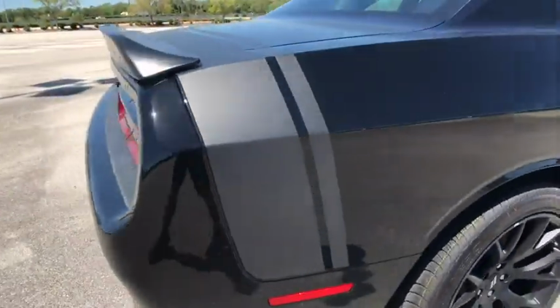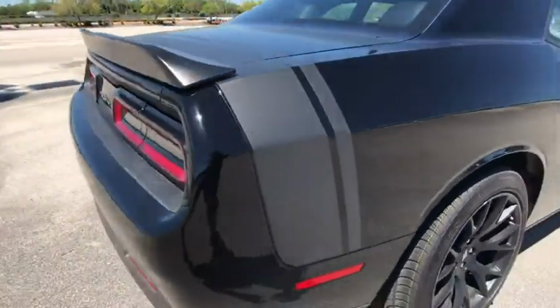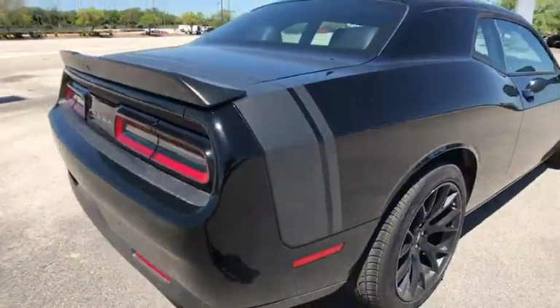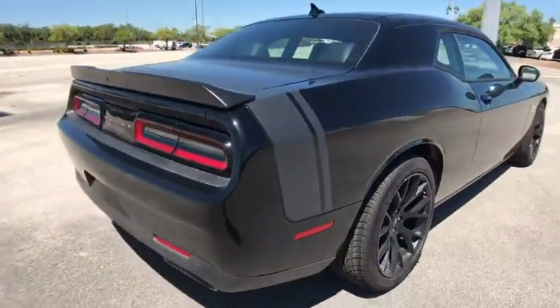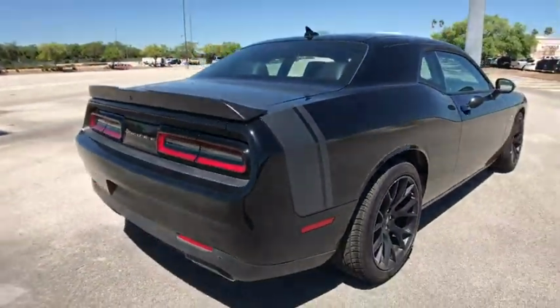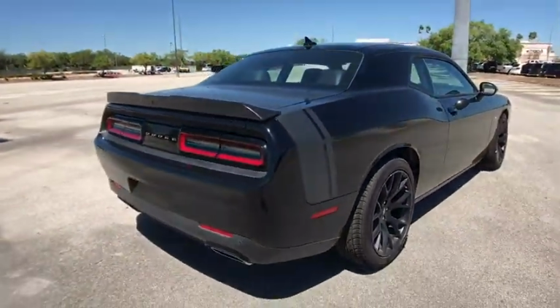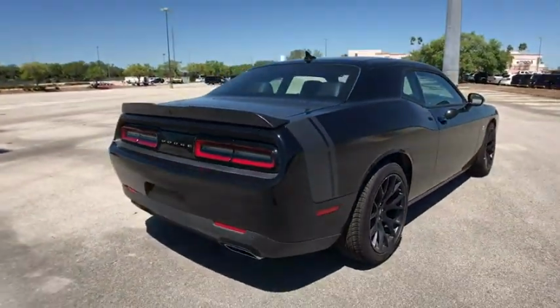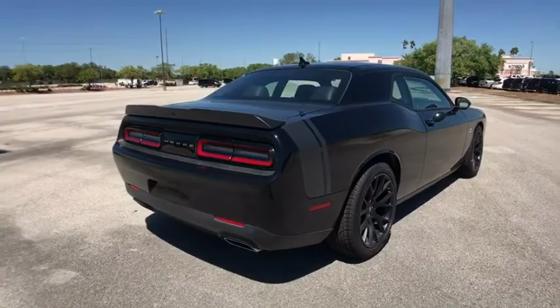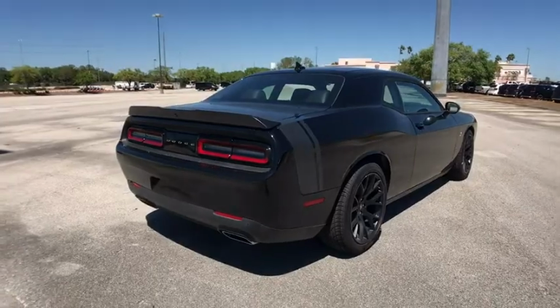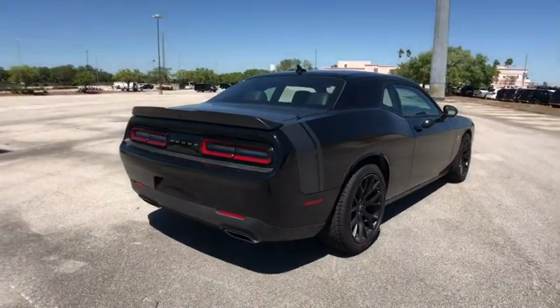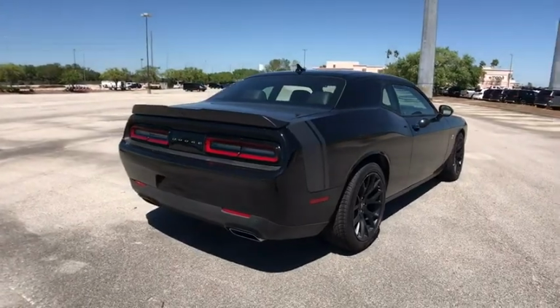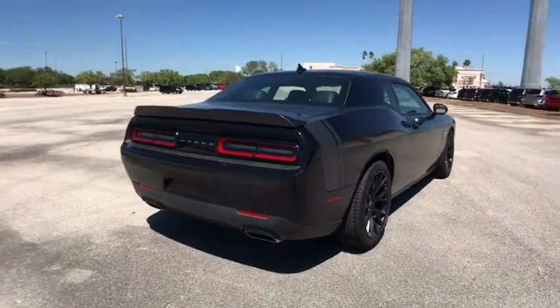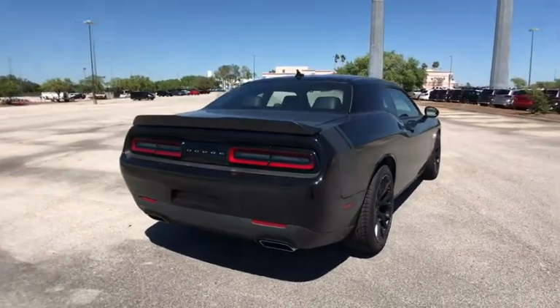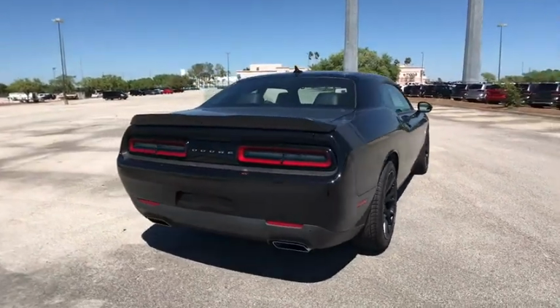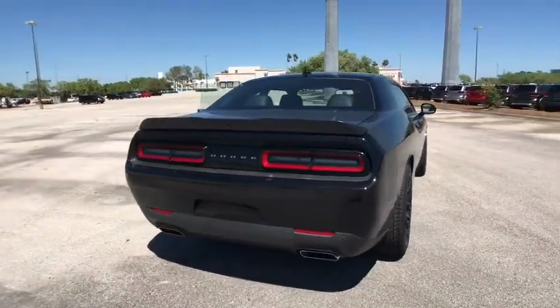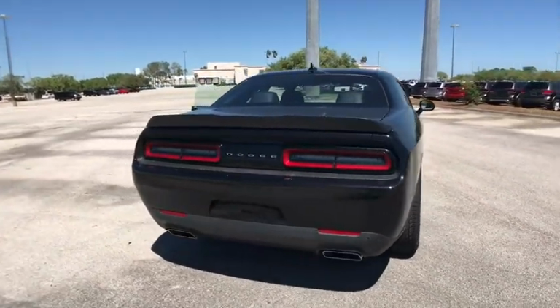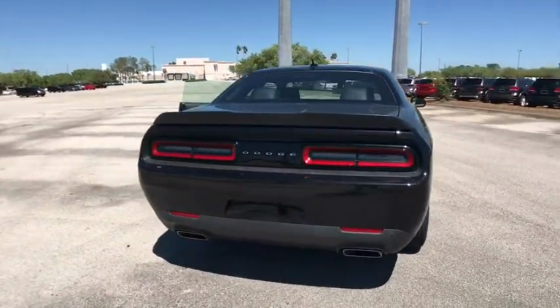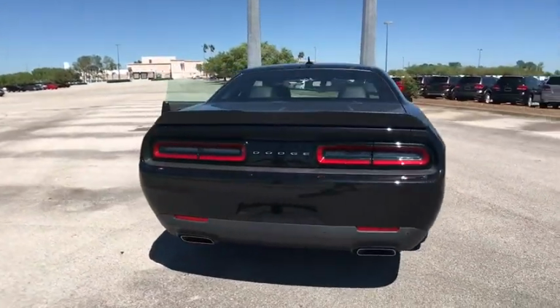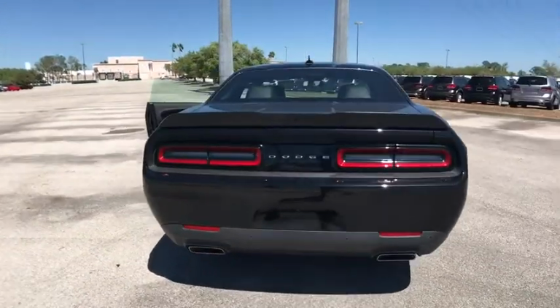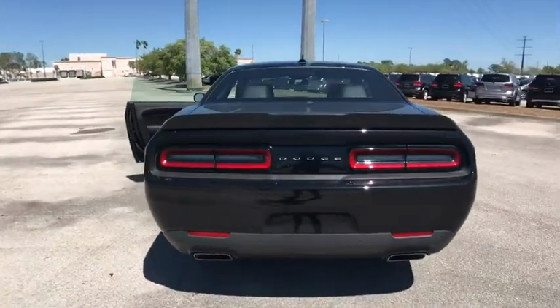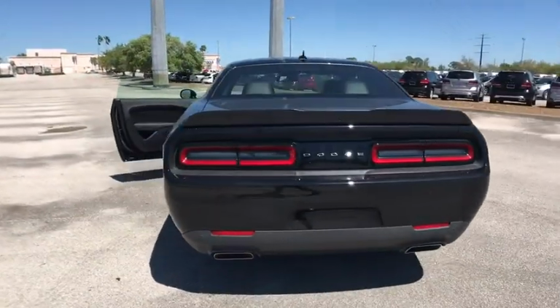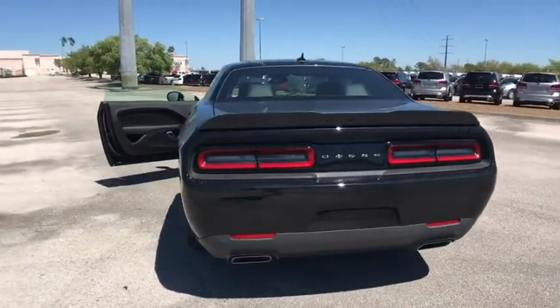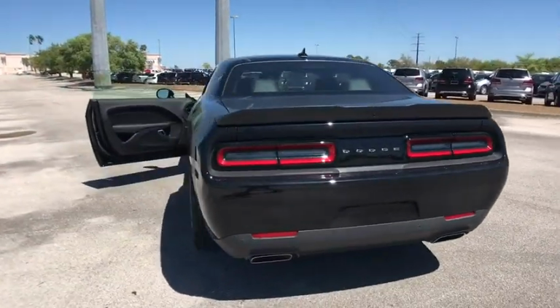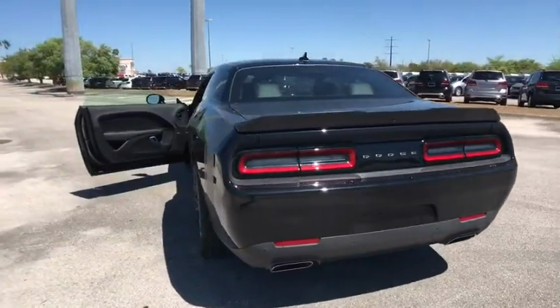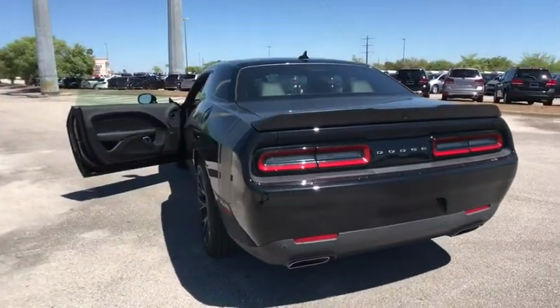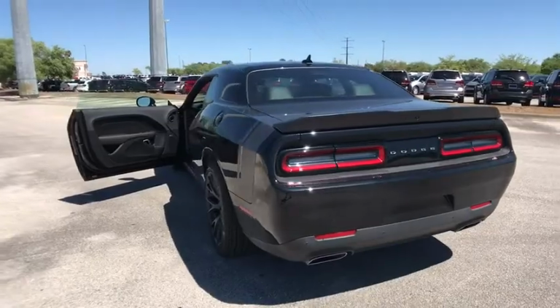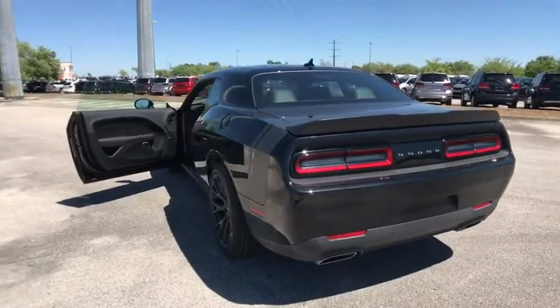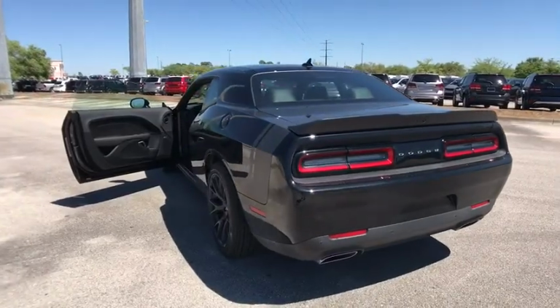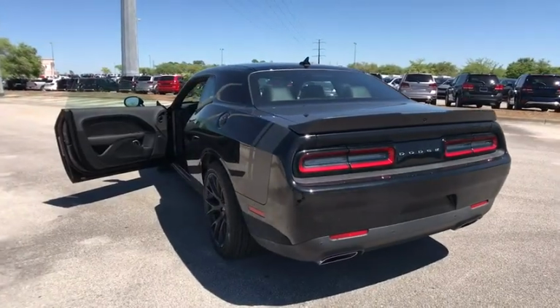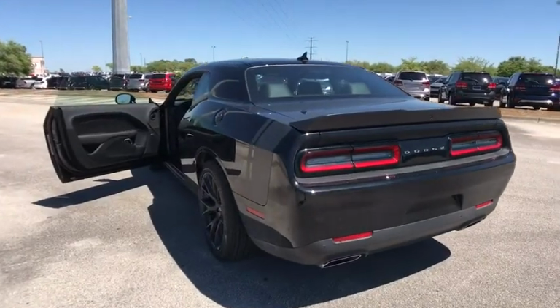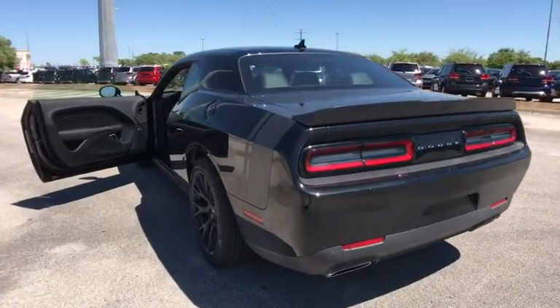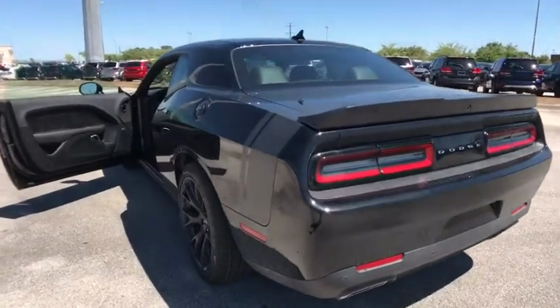Power sunroof, leather-wrapped steering wheel, Bluetooth, adjustable steering wheel, auto-dimming rear-view mirror, cruise control, four-wheel disc brakes, and aluminum wheels.